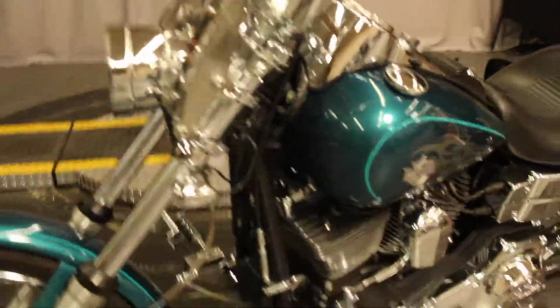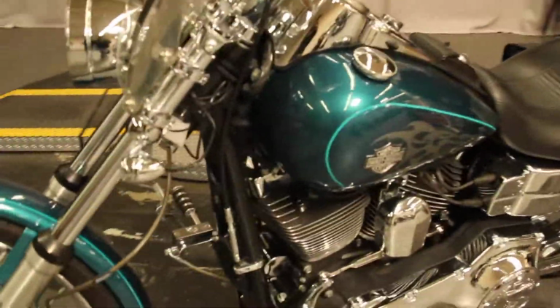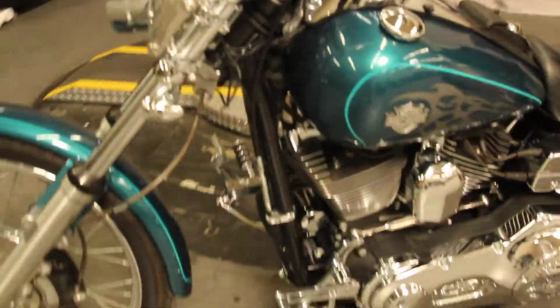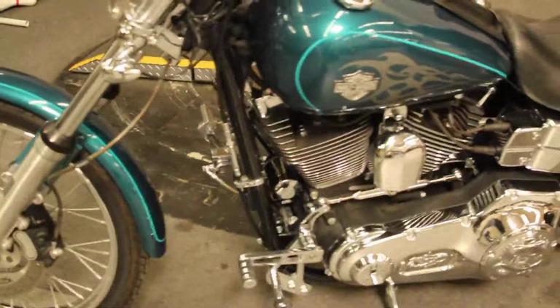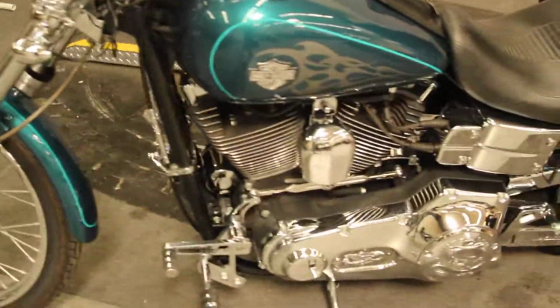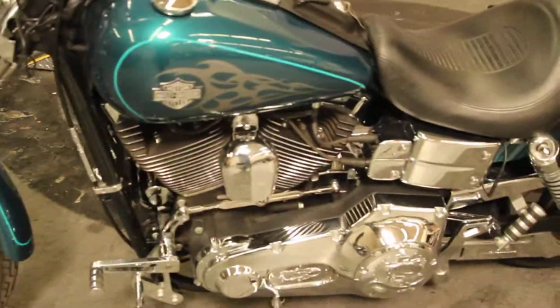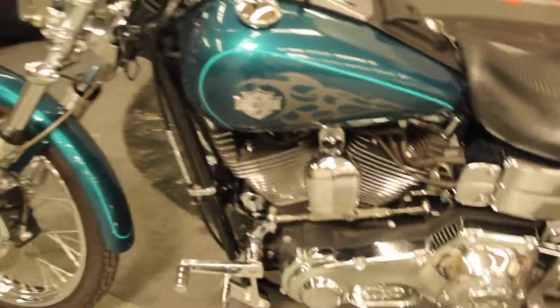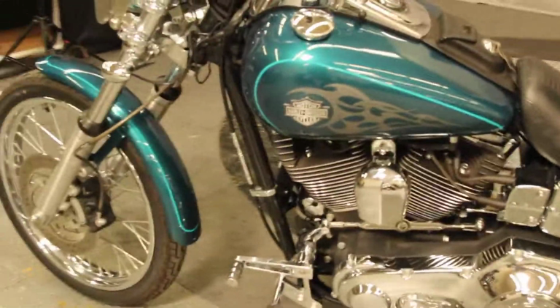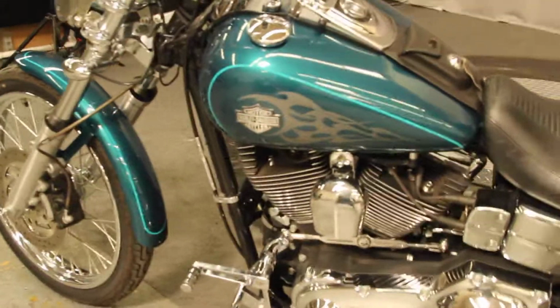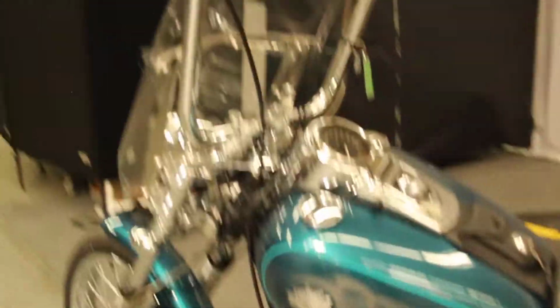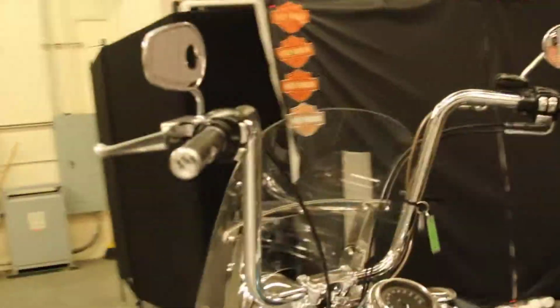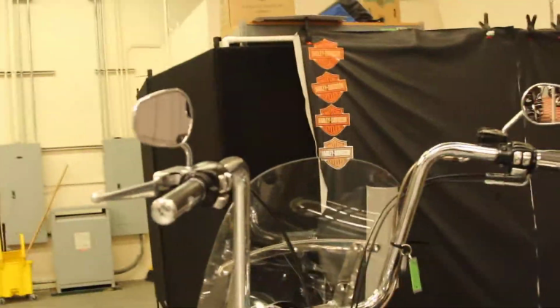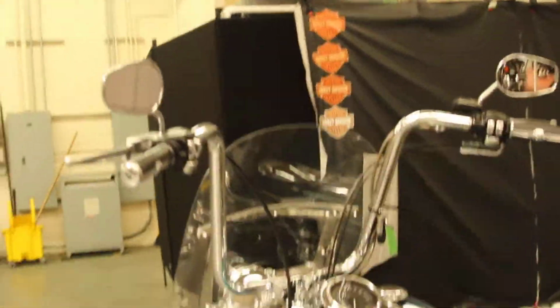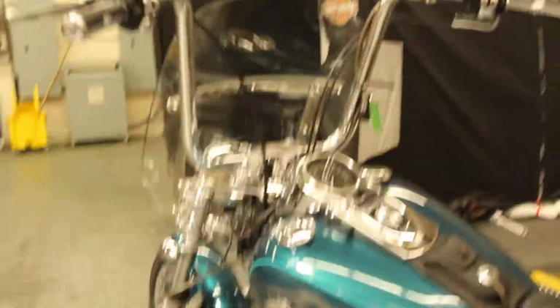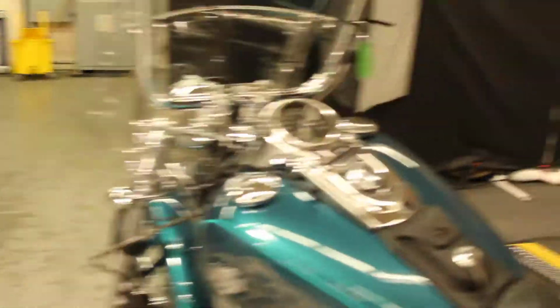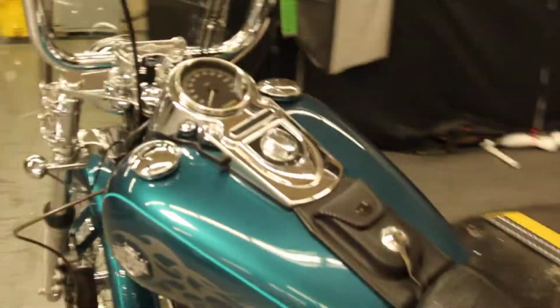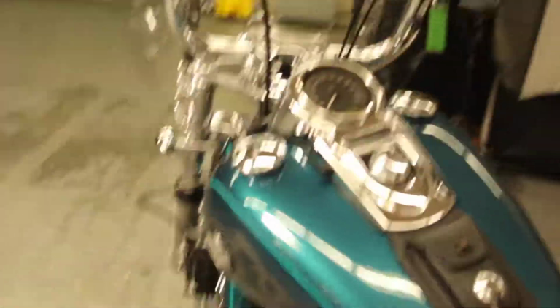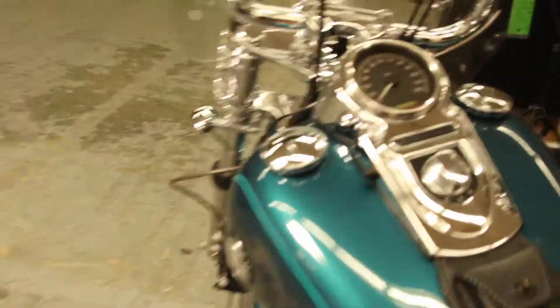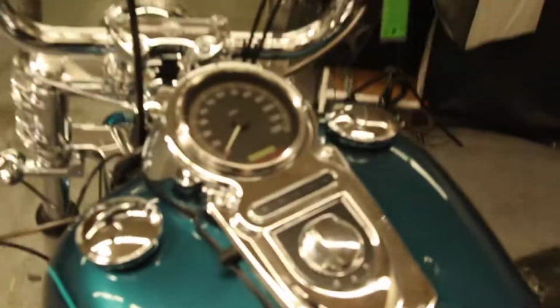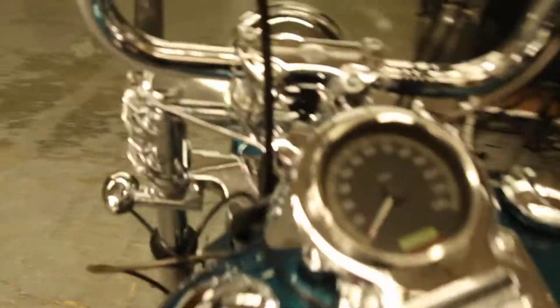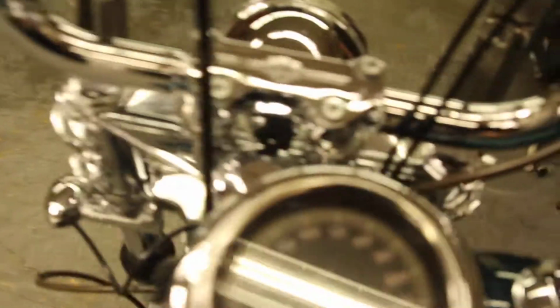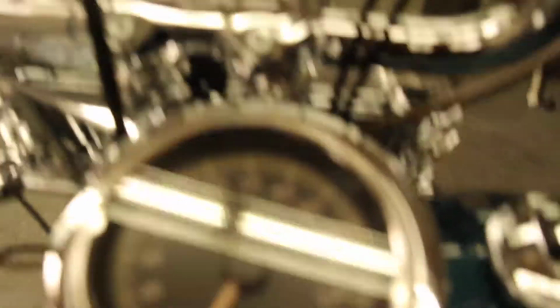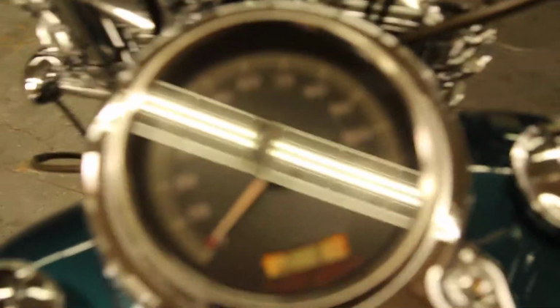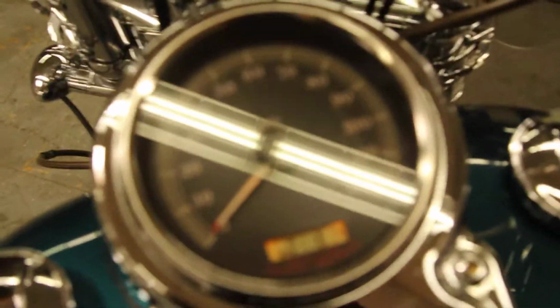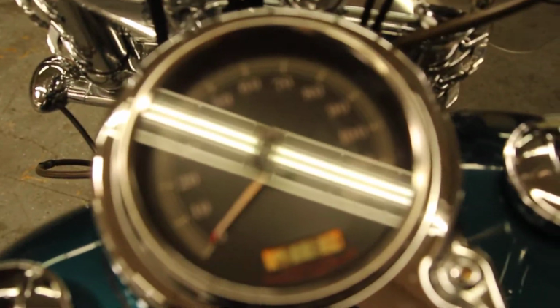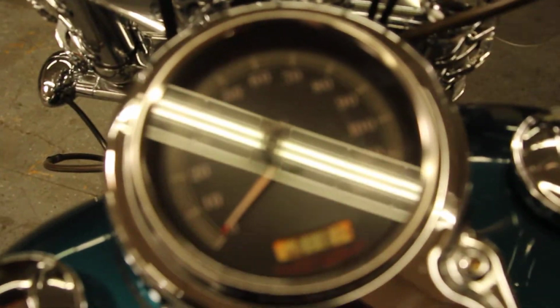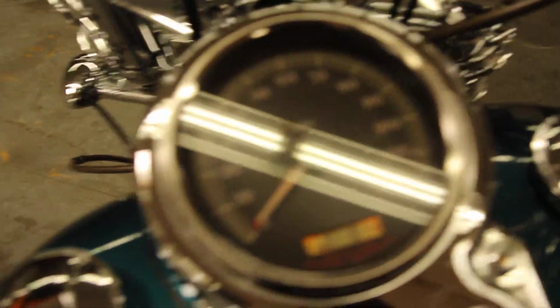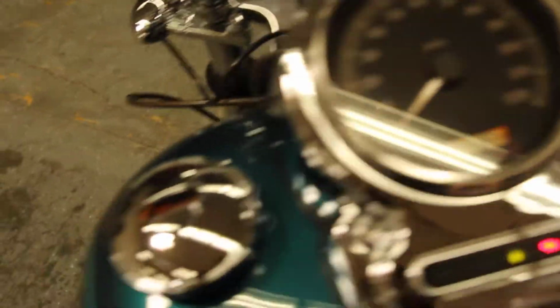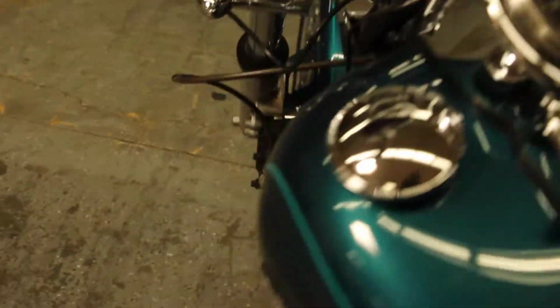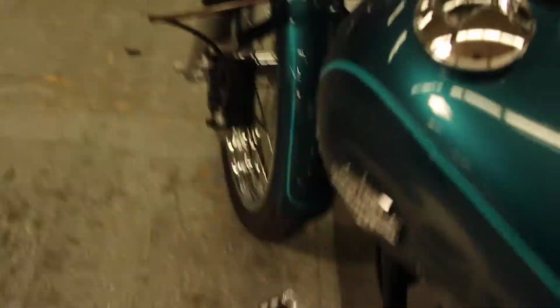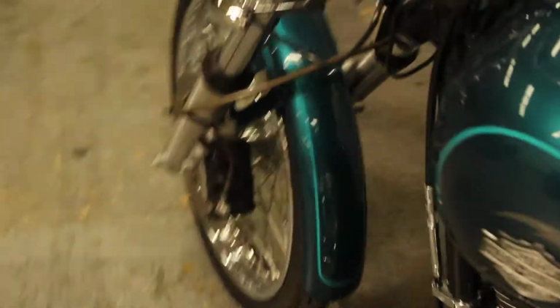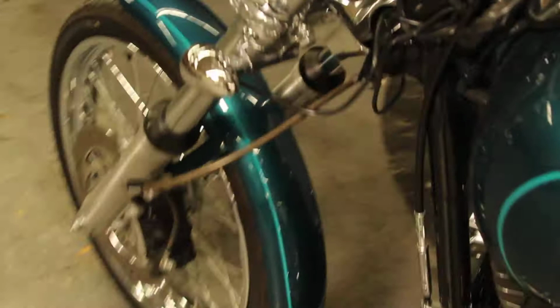This bike comes with an upgraded derby cover, primary cover, detachable windshield grips, handlebars, foot pegs, and only 11,814 miles.